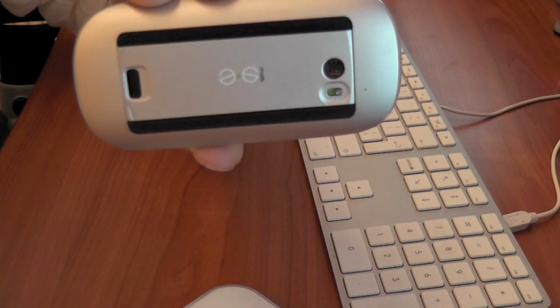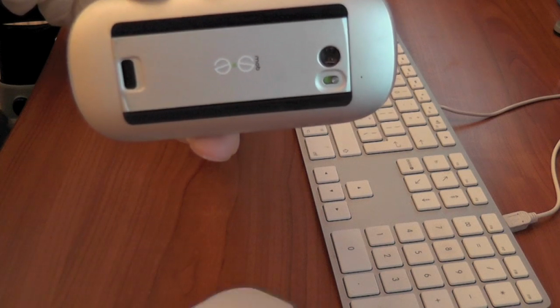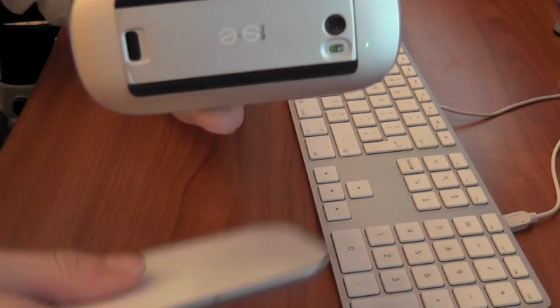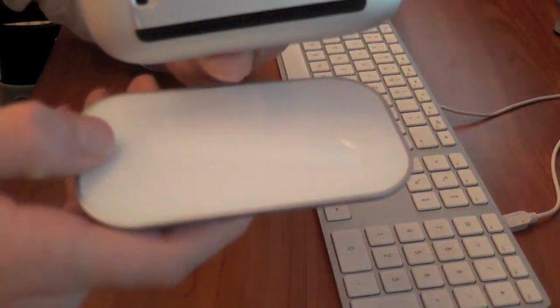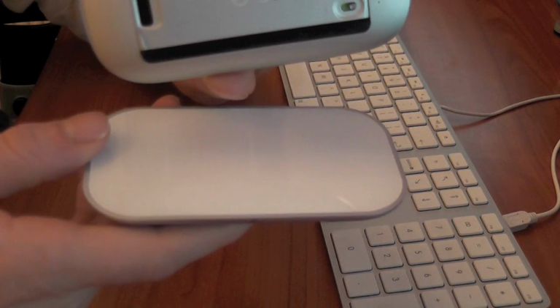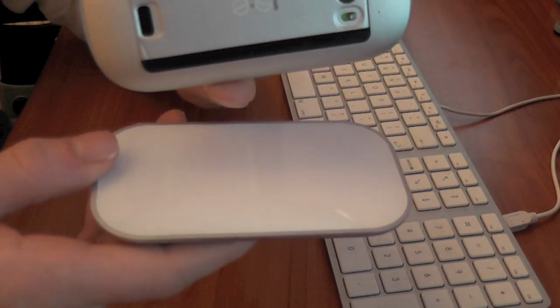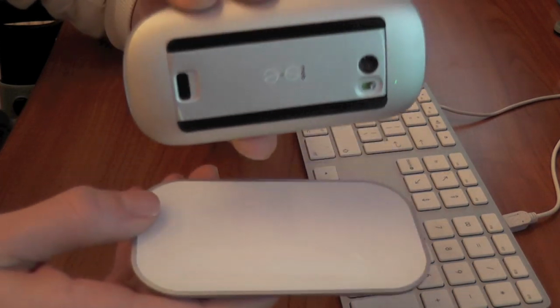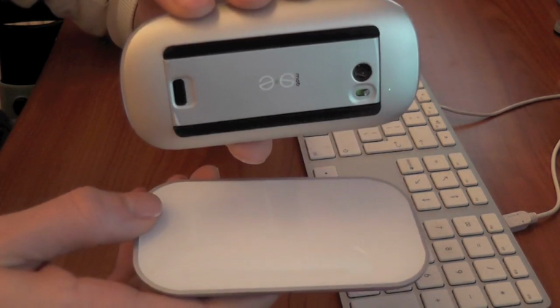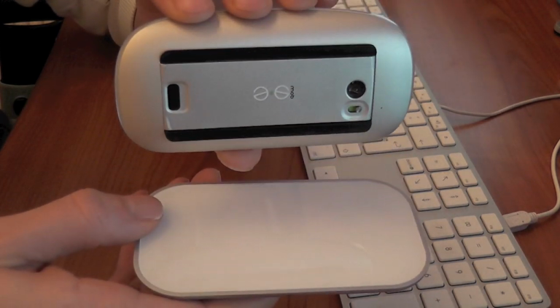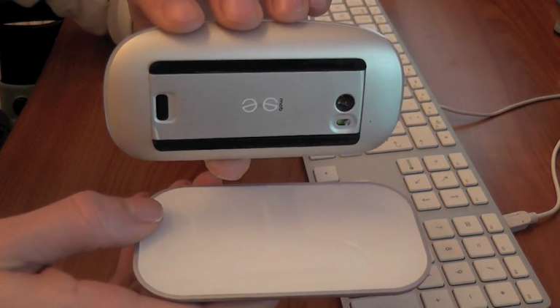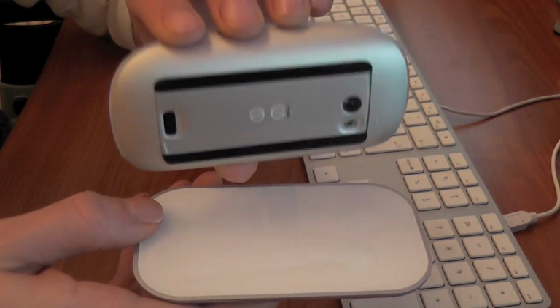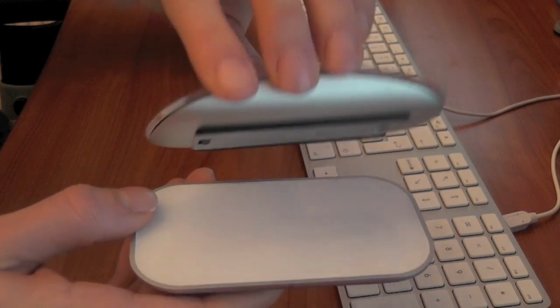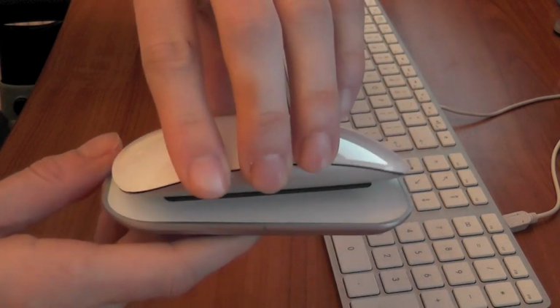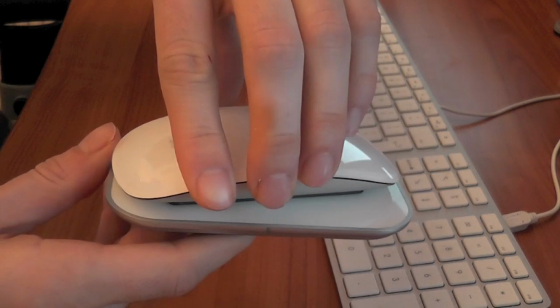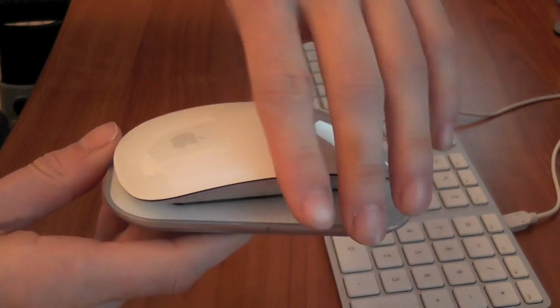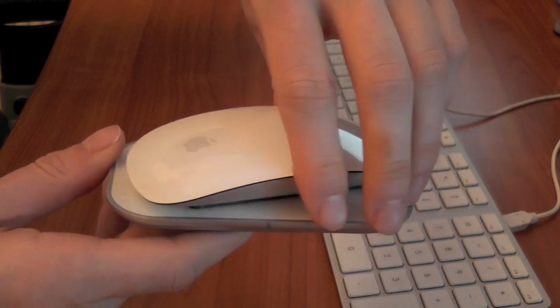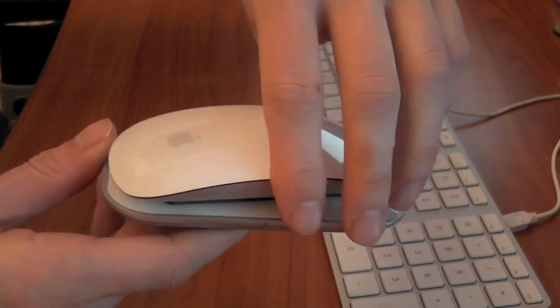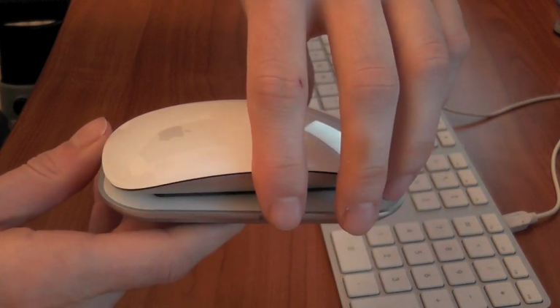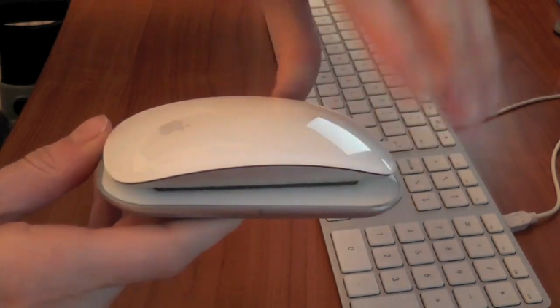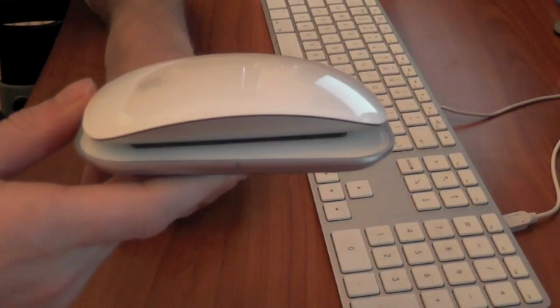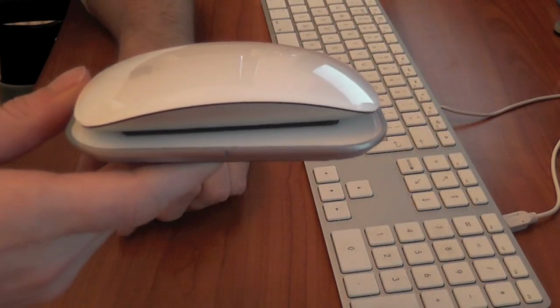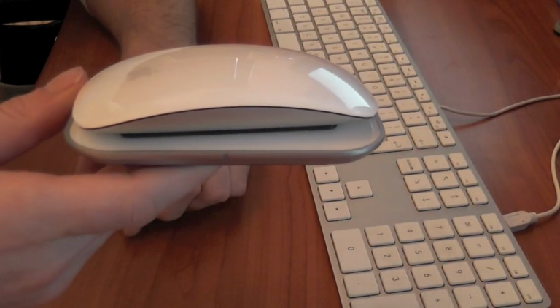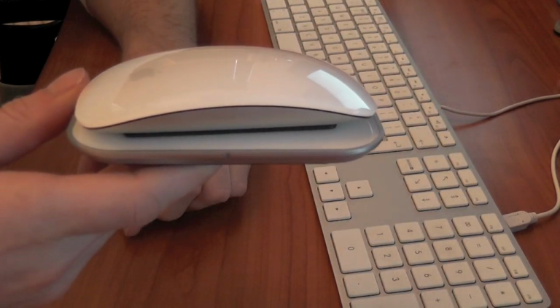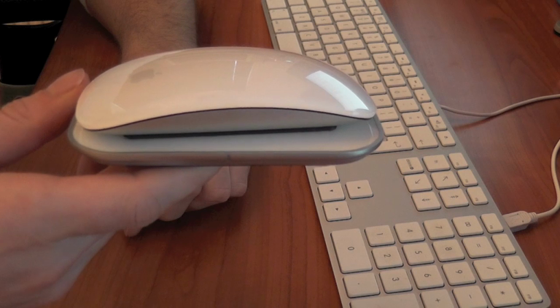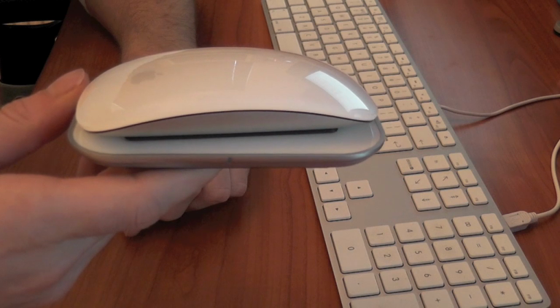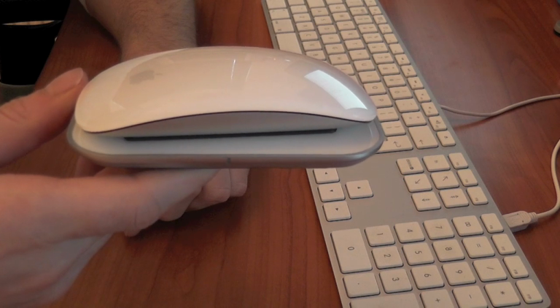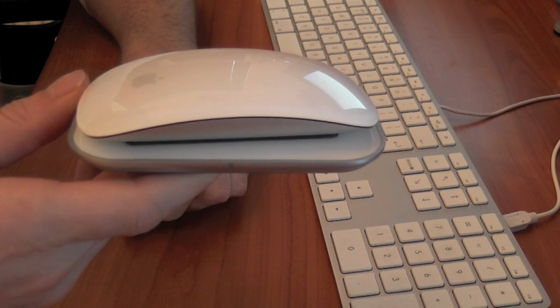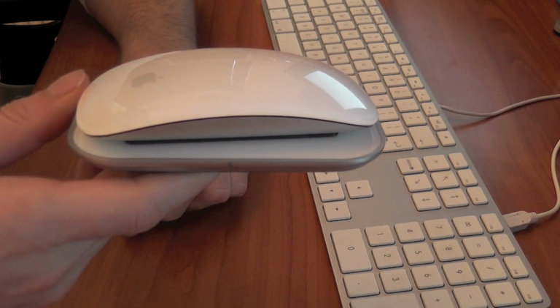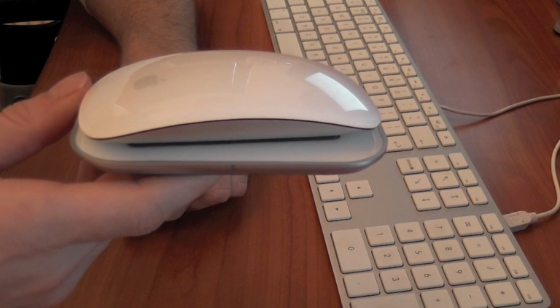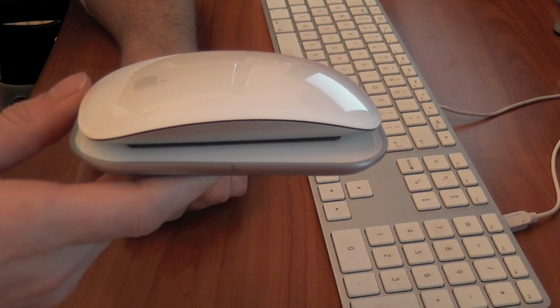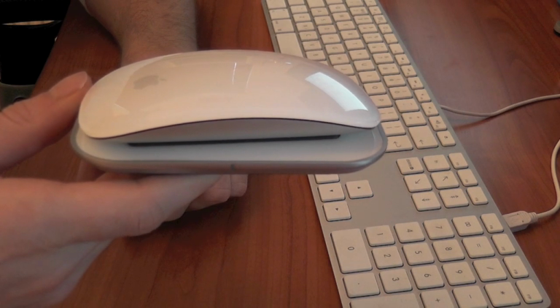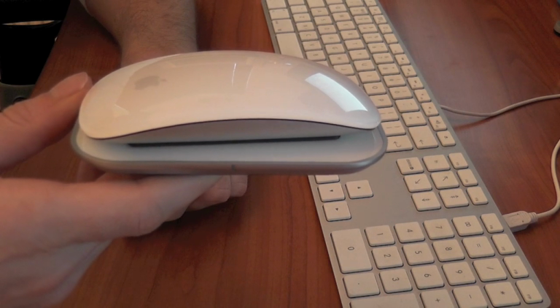This actually enables you to no longer have to continuously recharge and change the batteries as and when the Magic Mouse runs out of power.